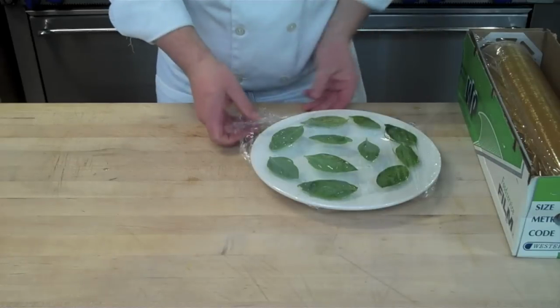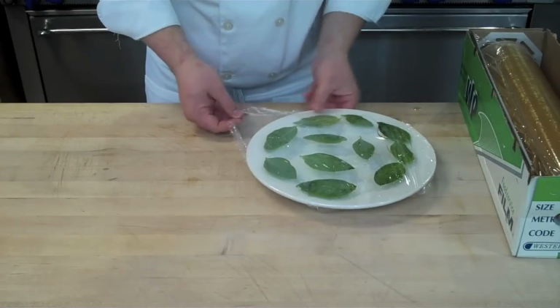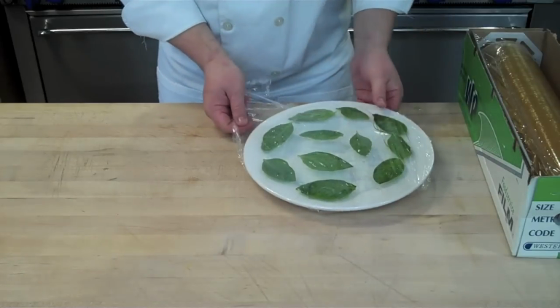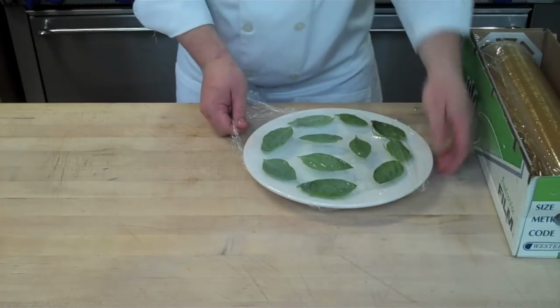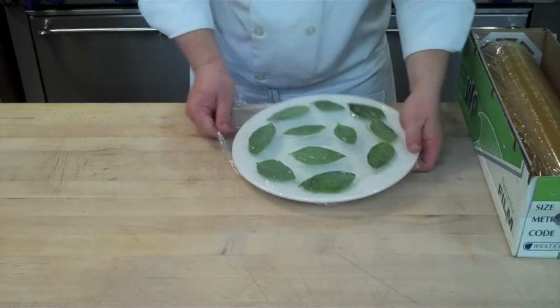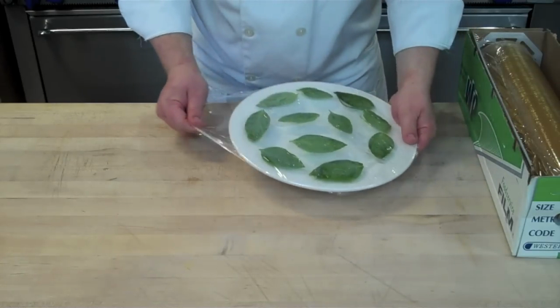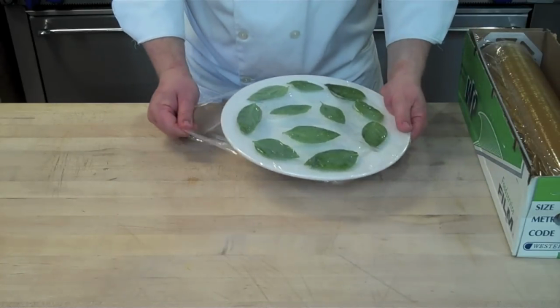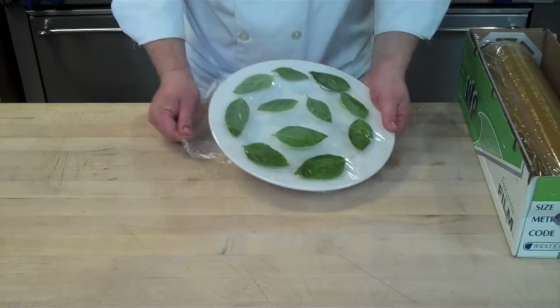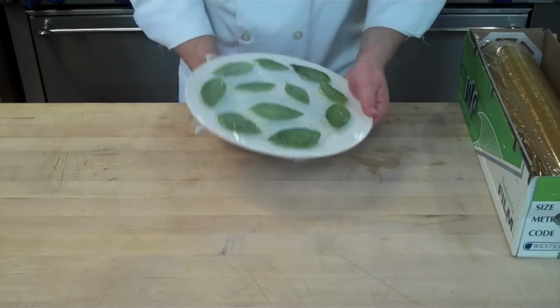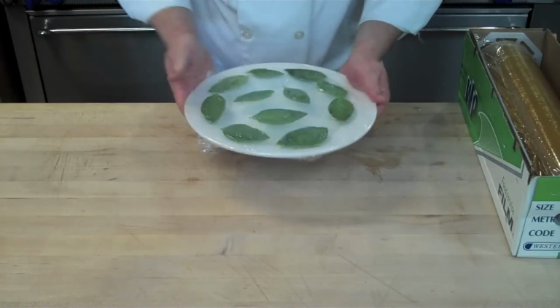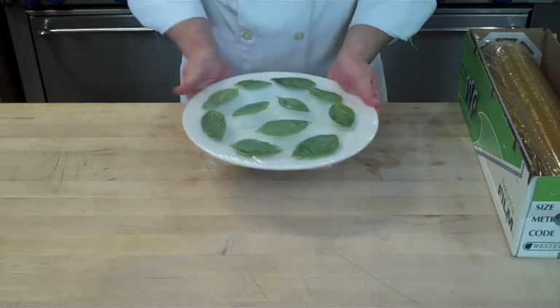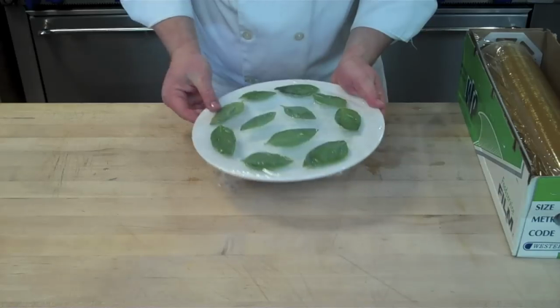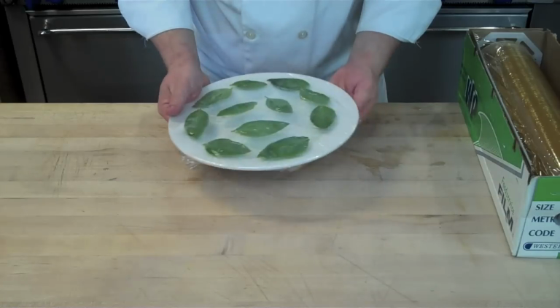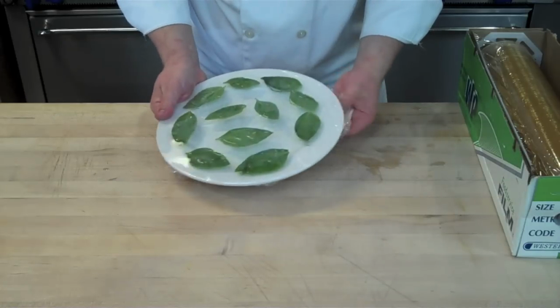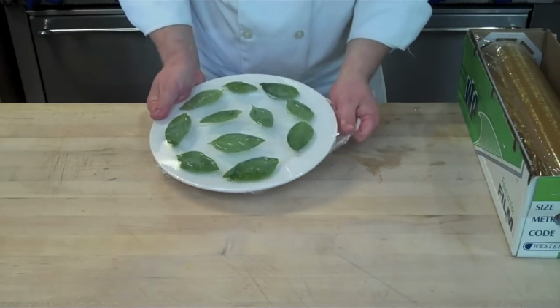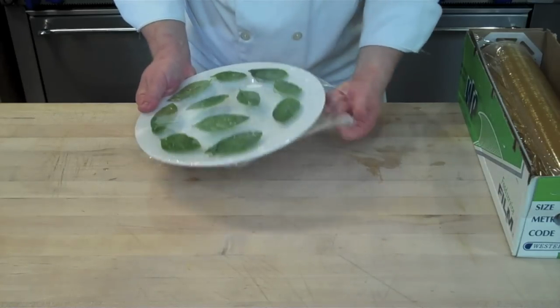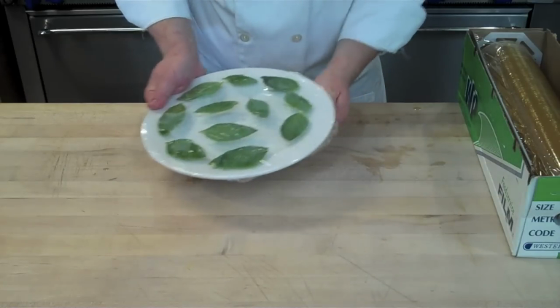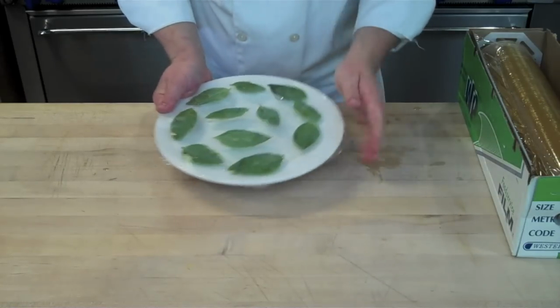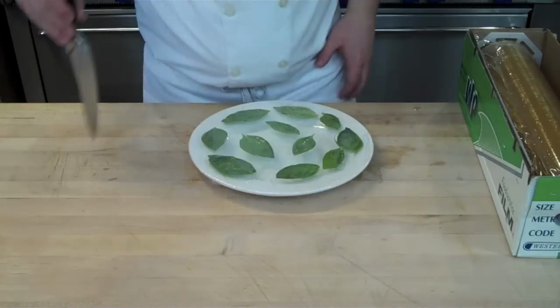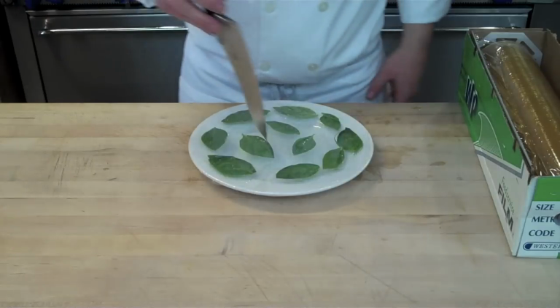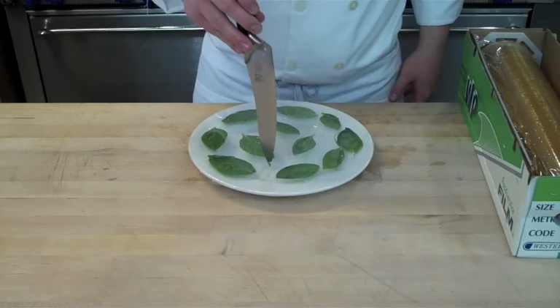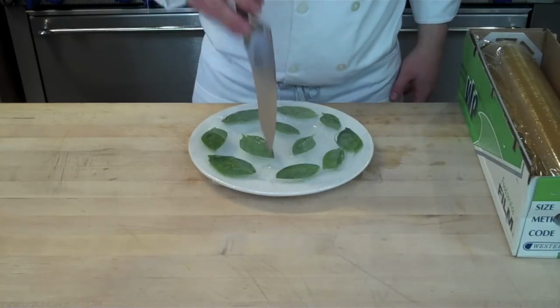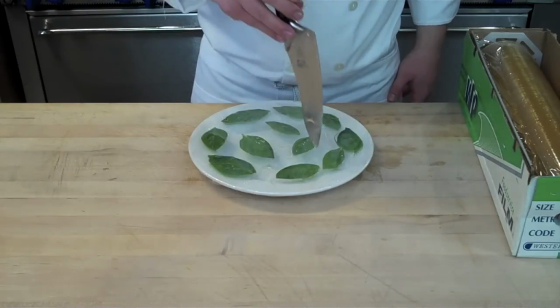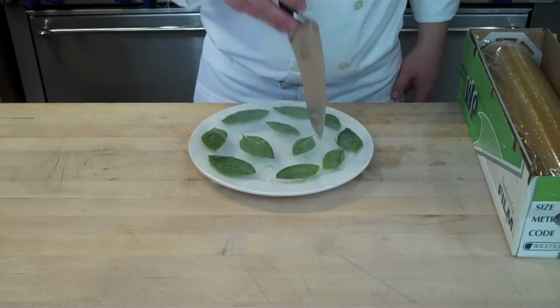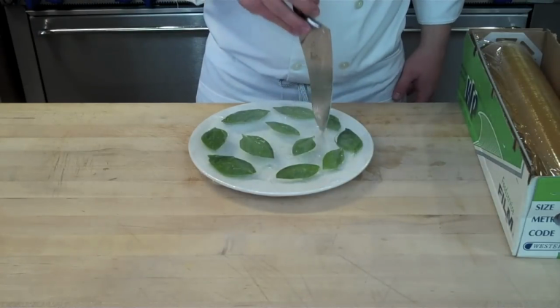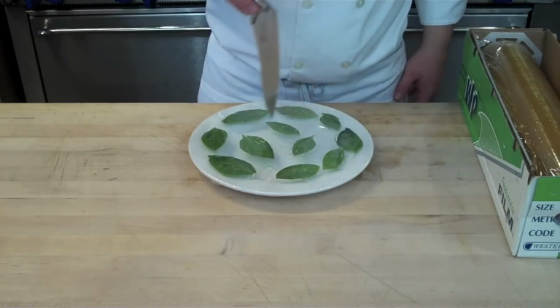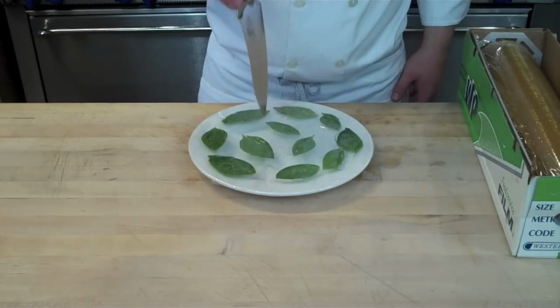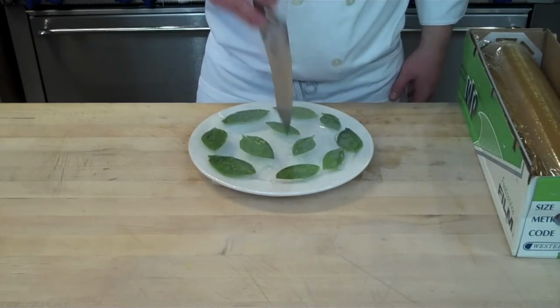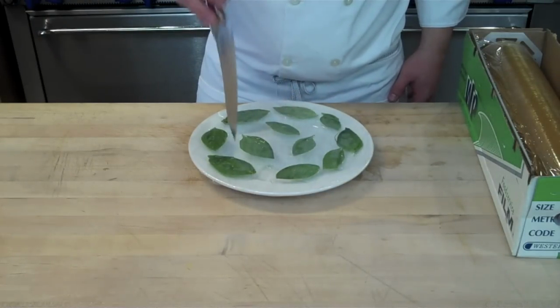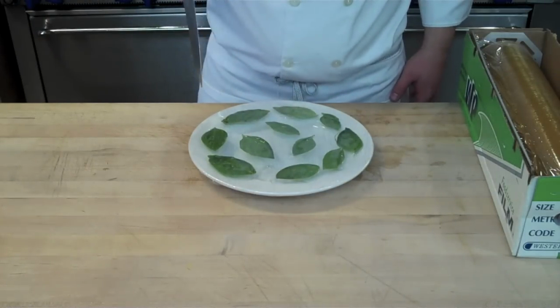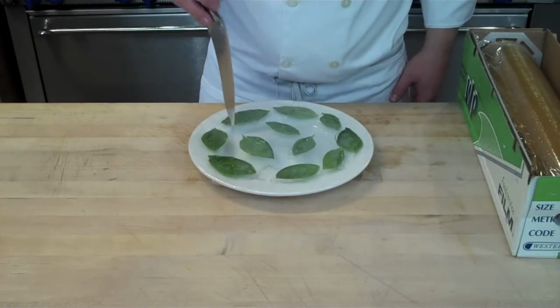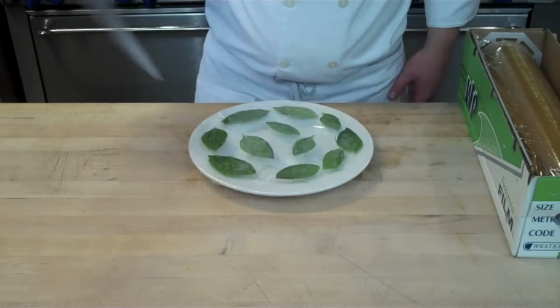Once you have a nice tight seal on the top, just take a knife and poke some holes in it. Poking holes in the plastic wrap allows steam to escape during the cooking process.